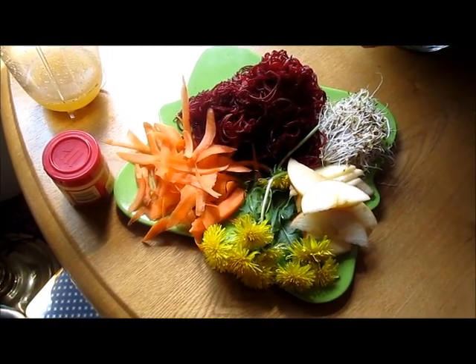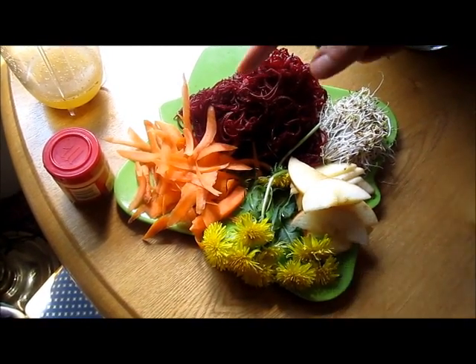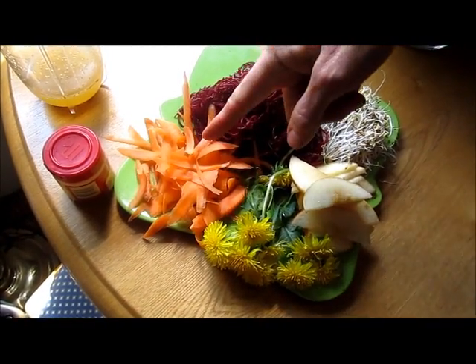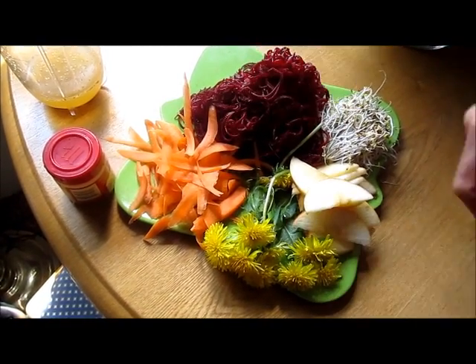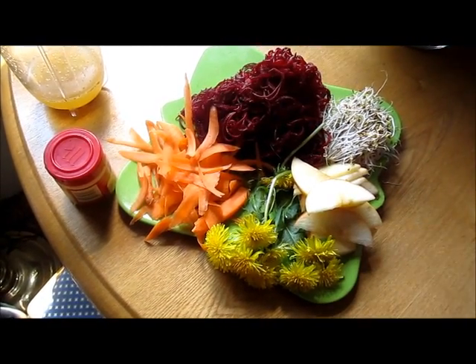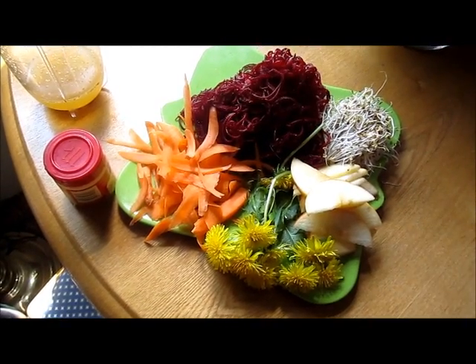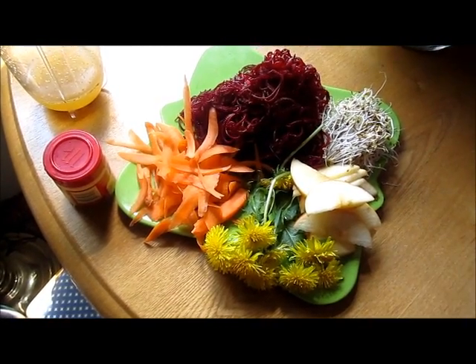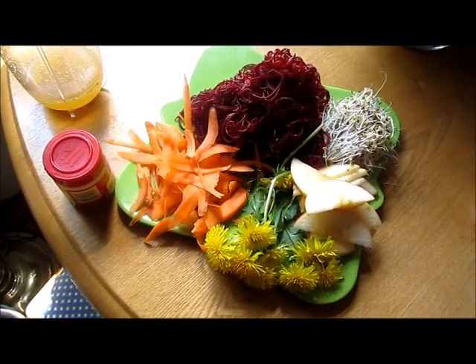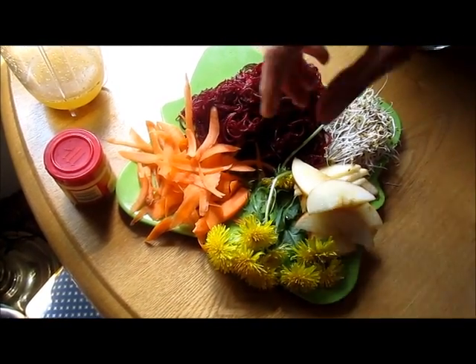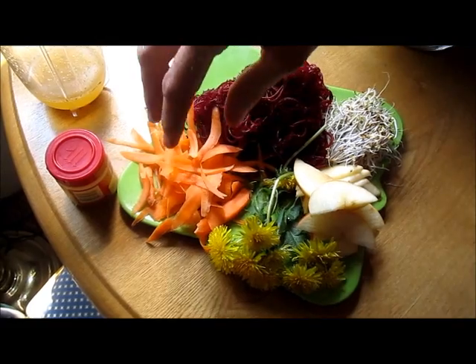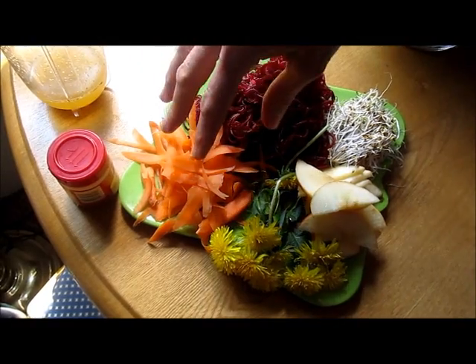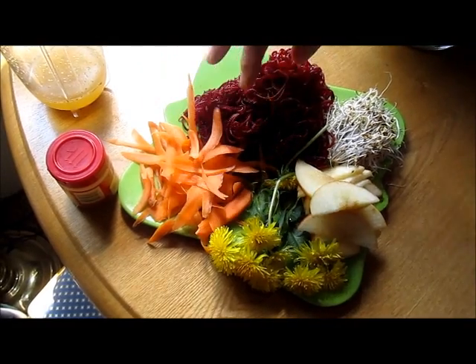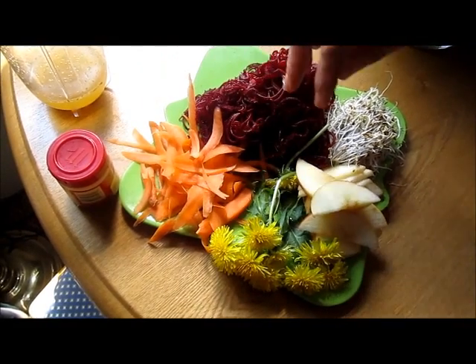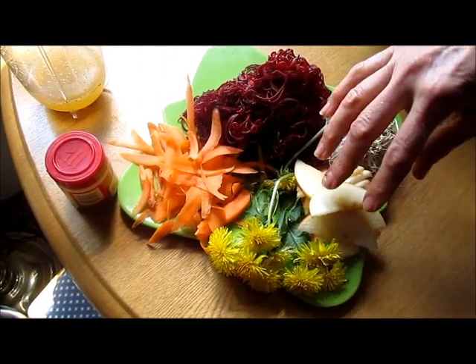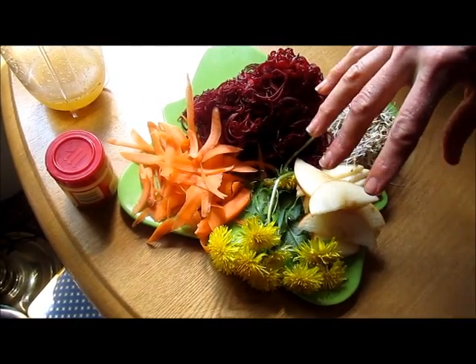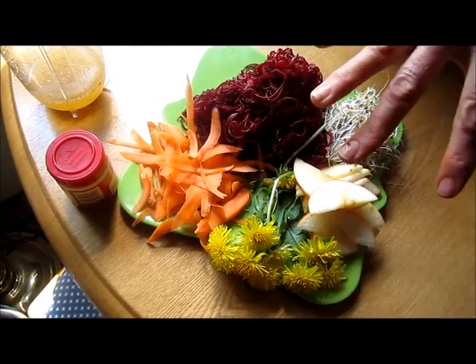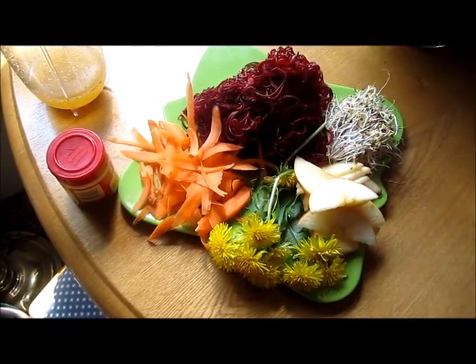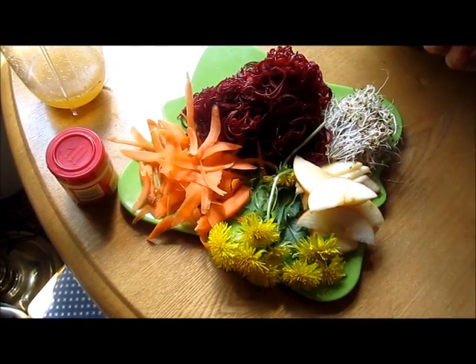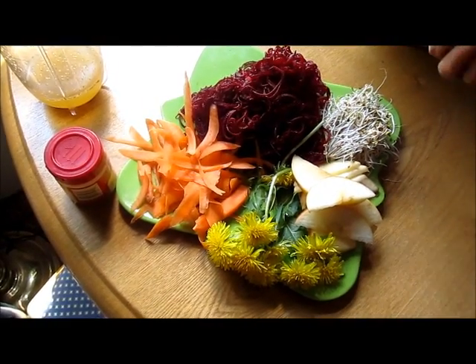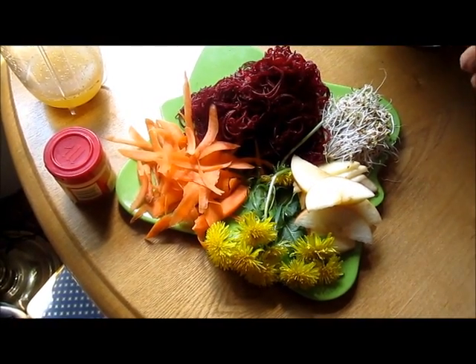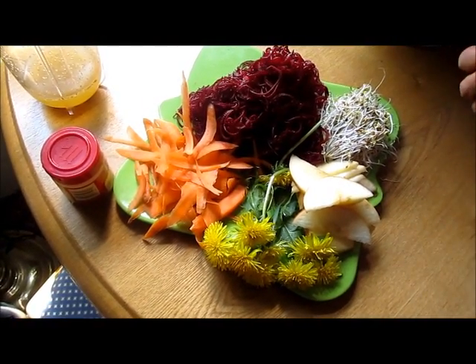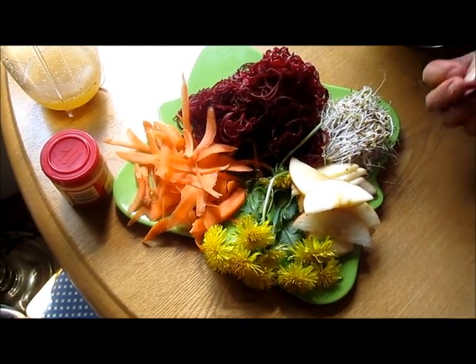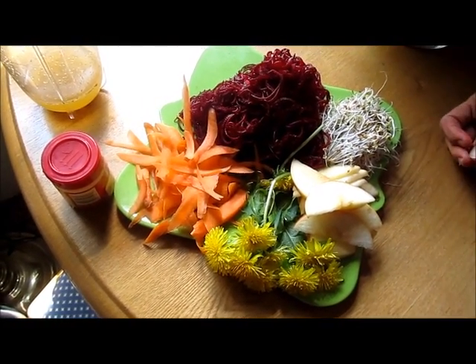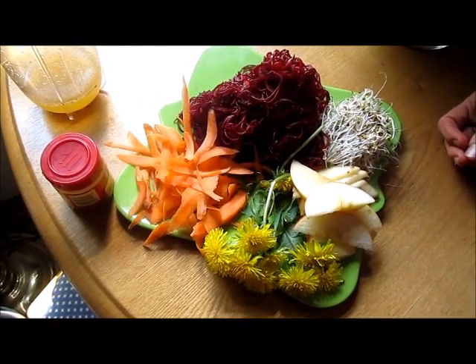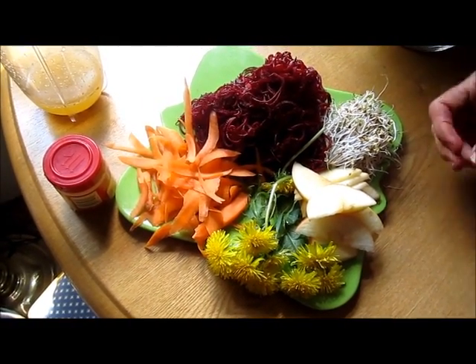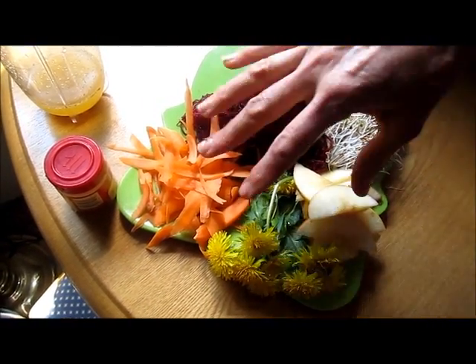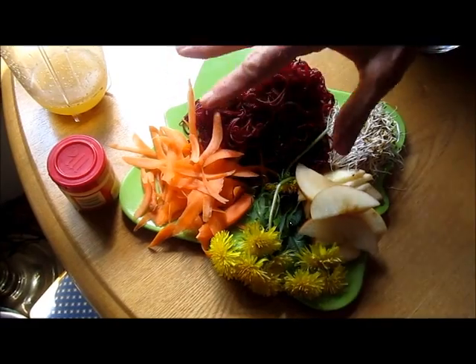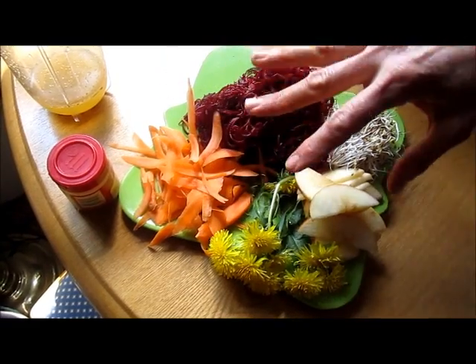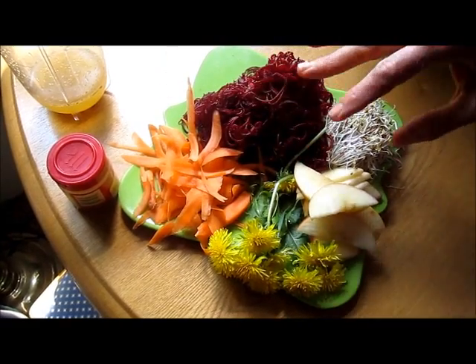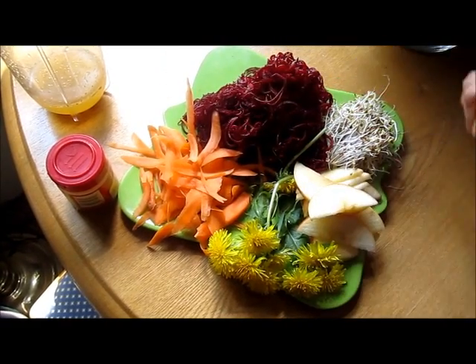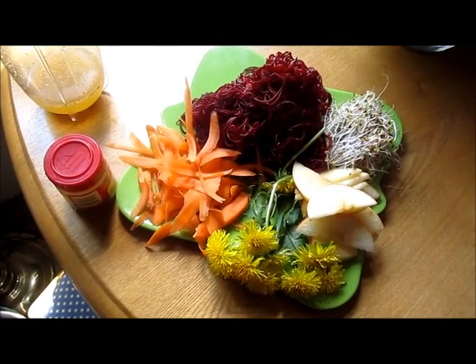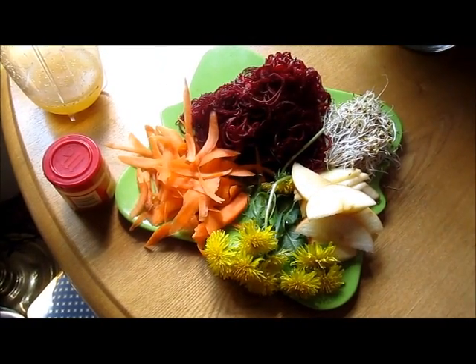The carrots are another colon cleanser. Together, carrots, apples, and beets pull the plaque off of the colon — superb when you put all three of them together.